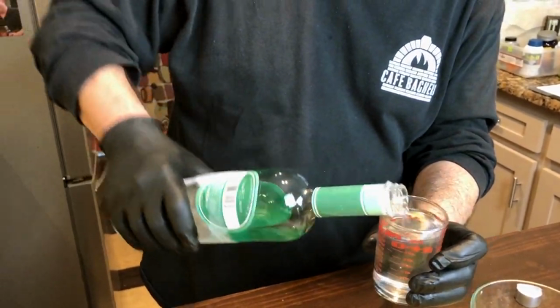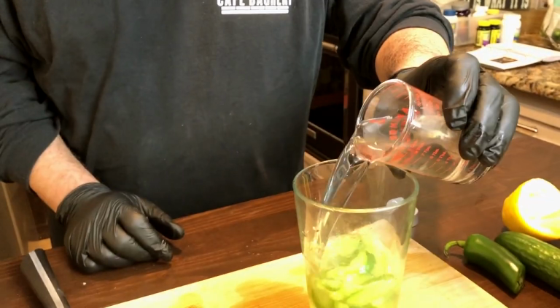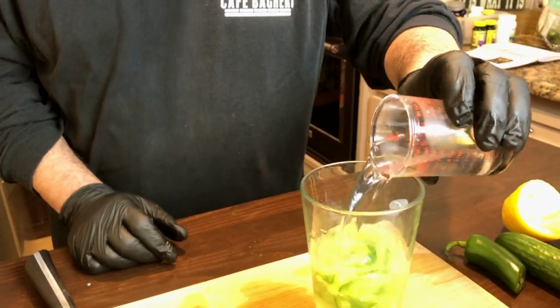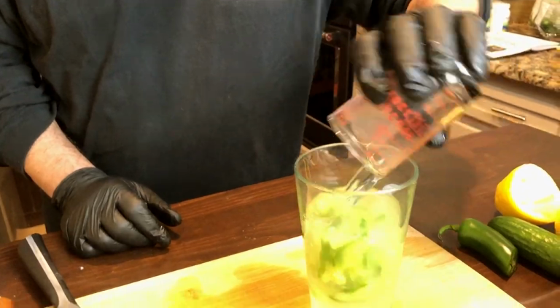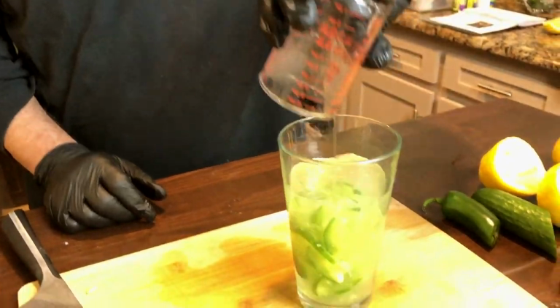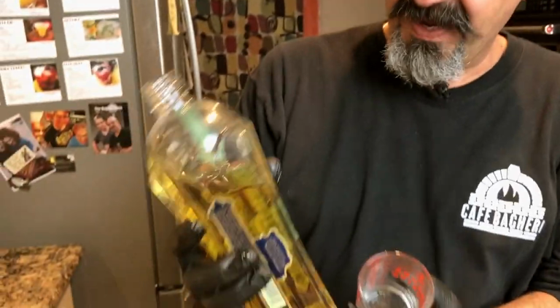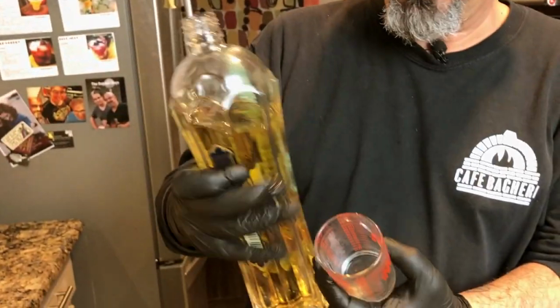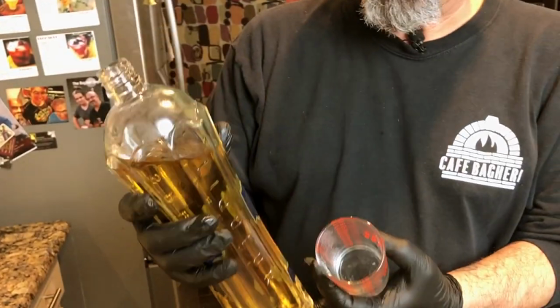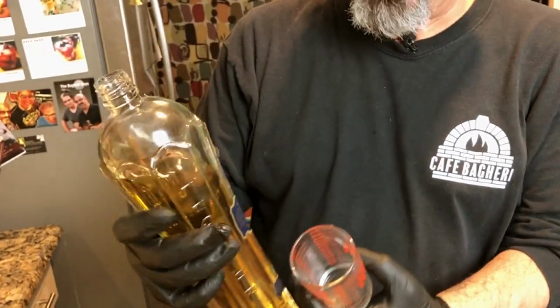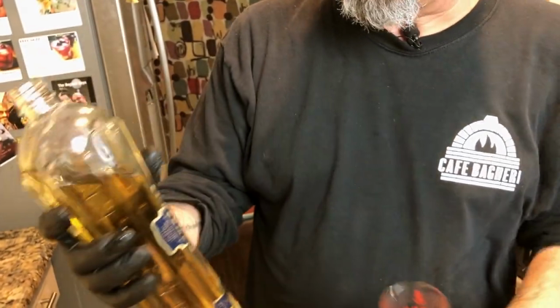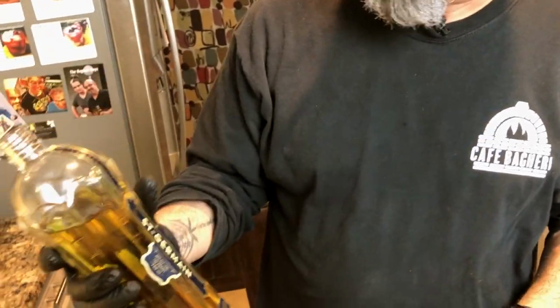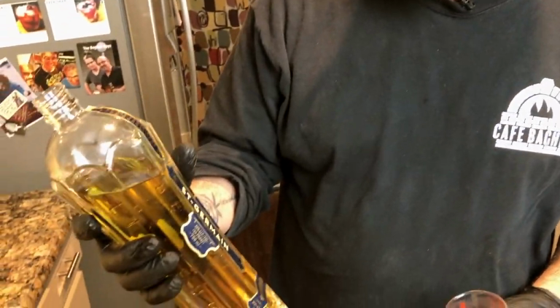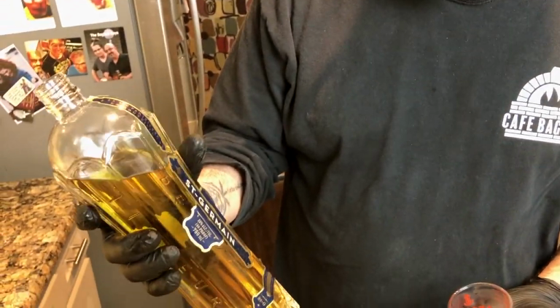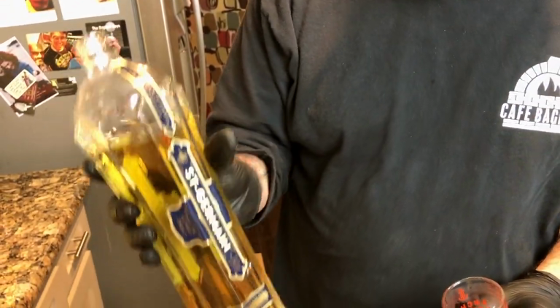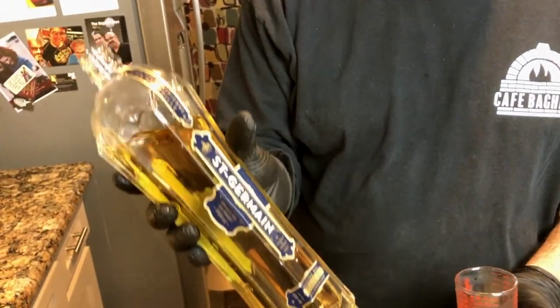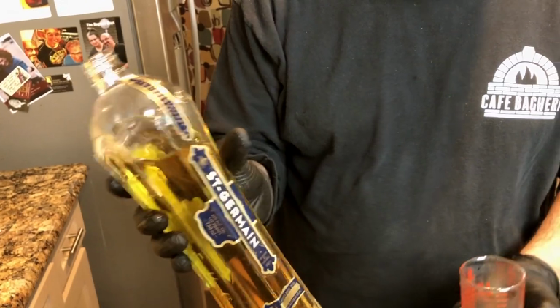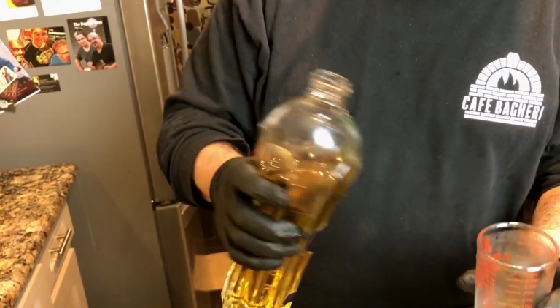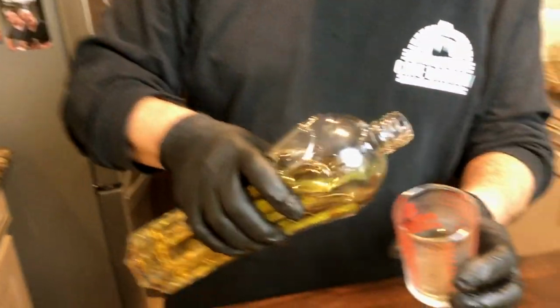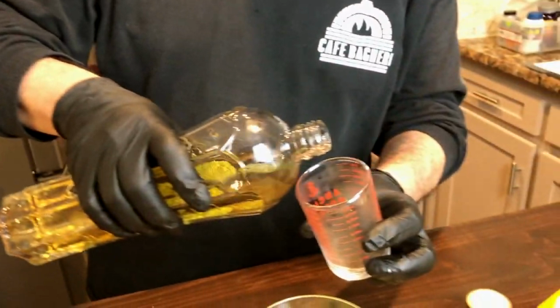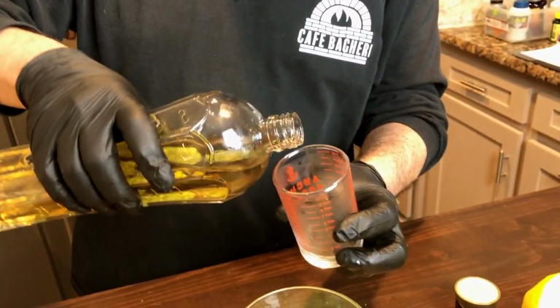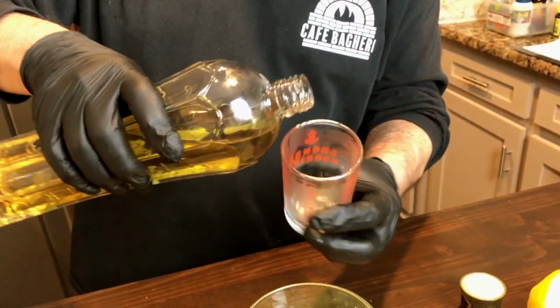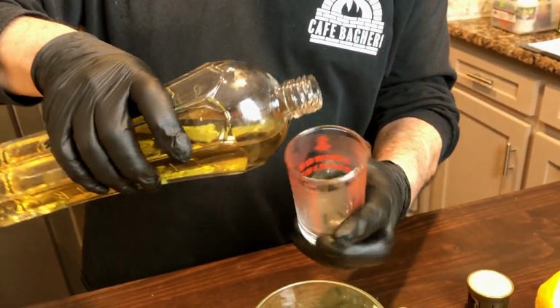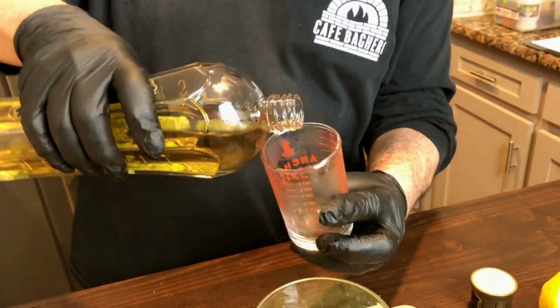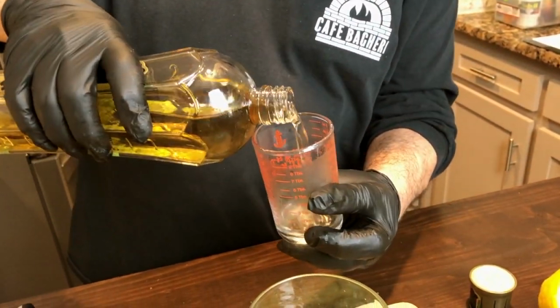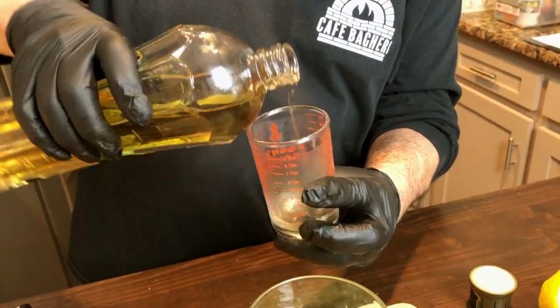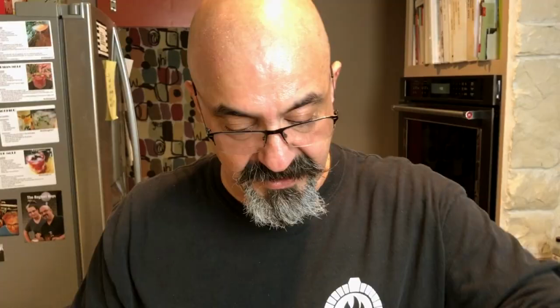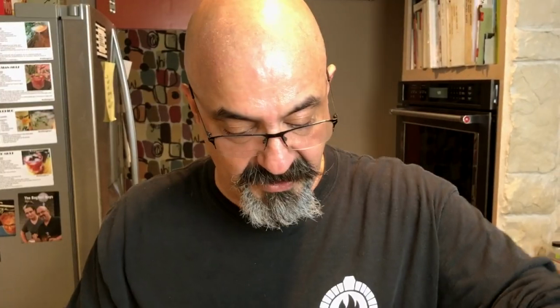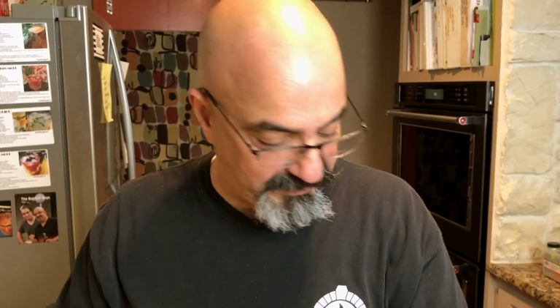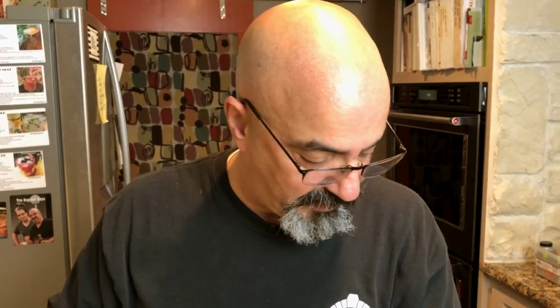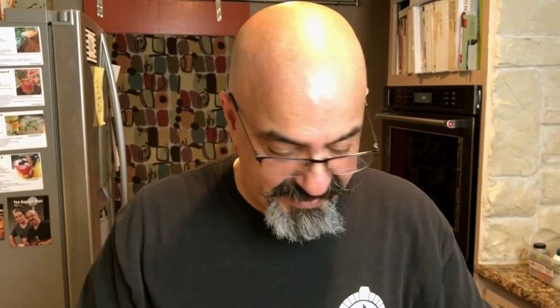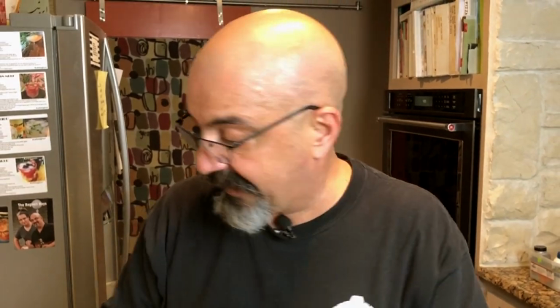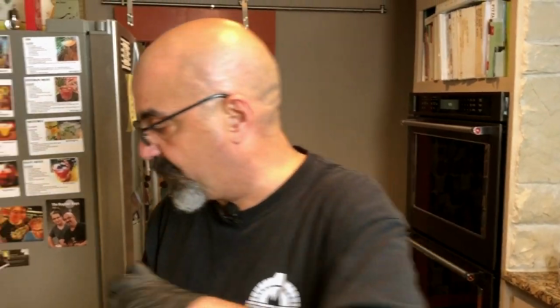Now to give it a little aromatic kick, what we do is add about half an ounce of elderflower liqueur. That's enough to give it the little aromatic kick that we want.